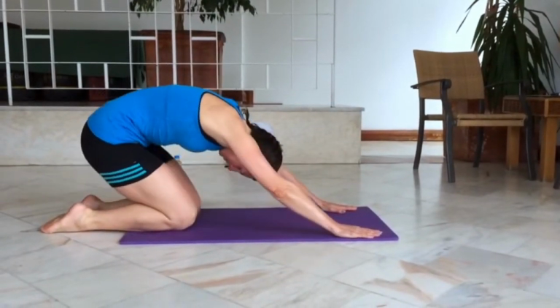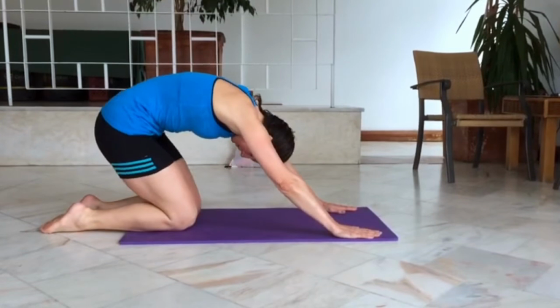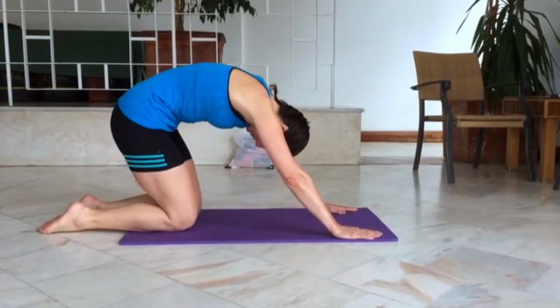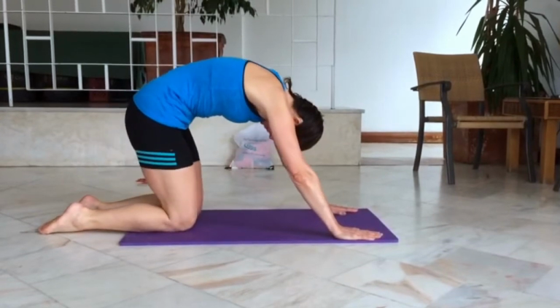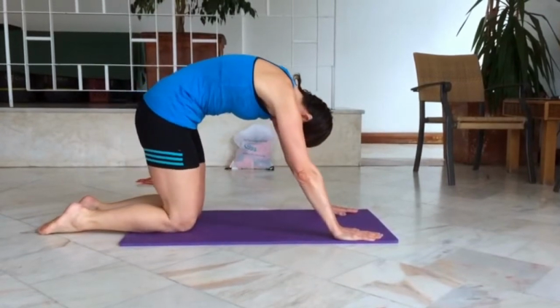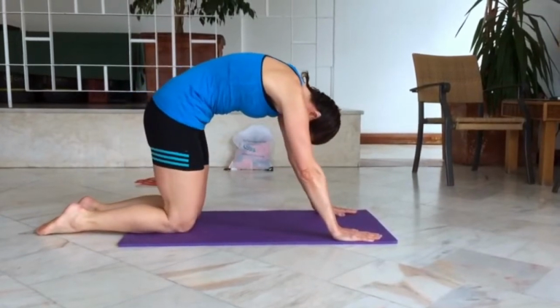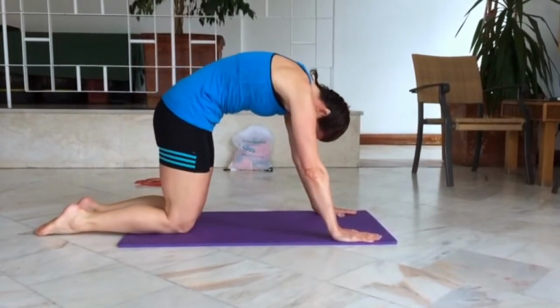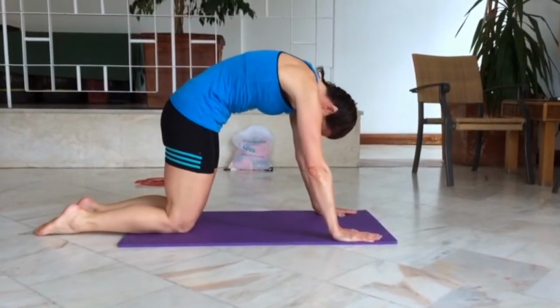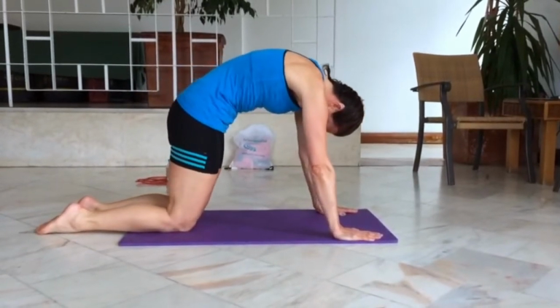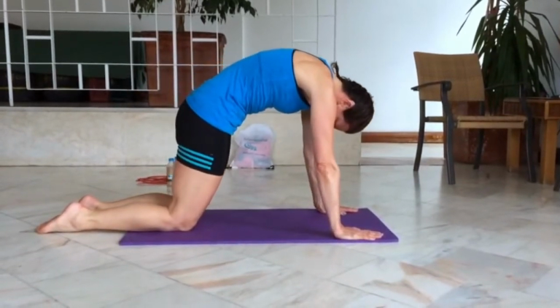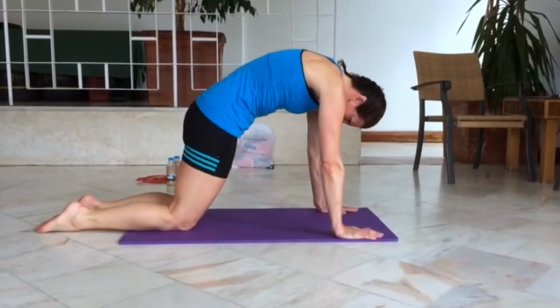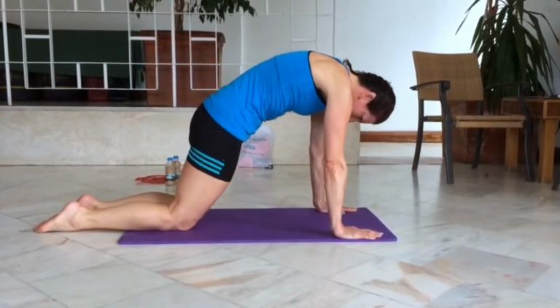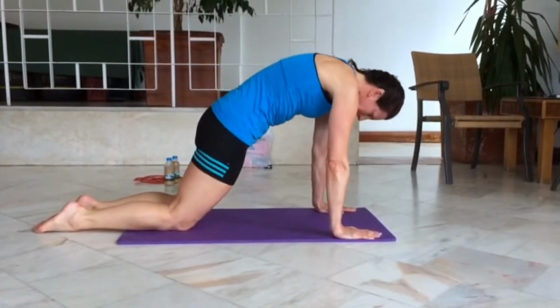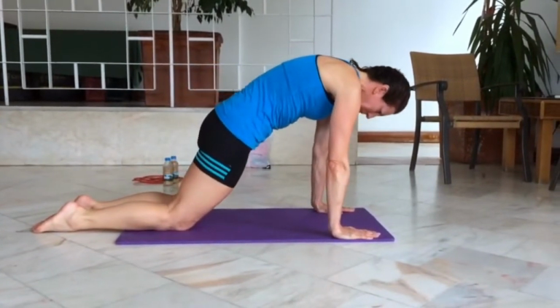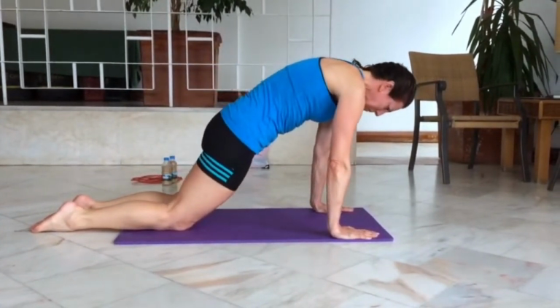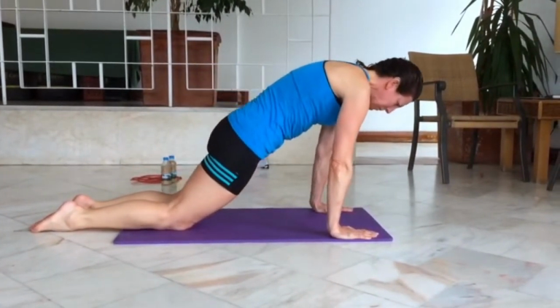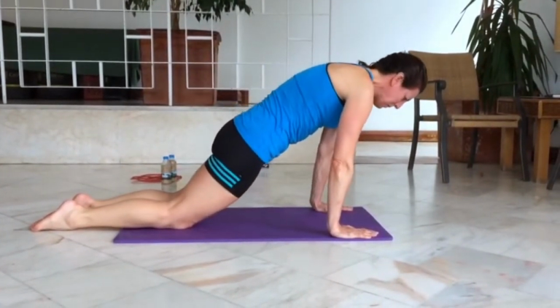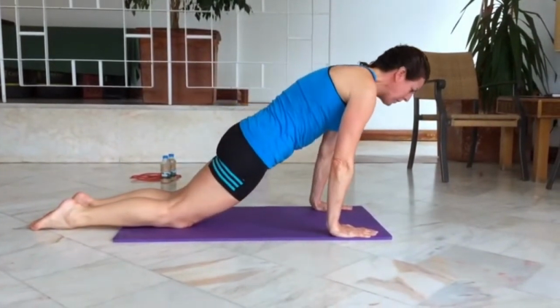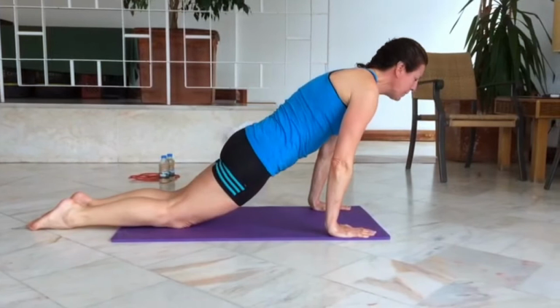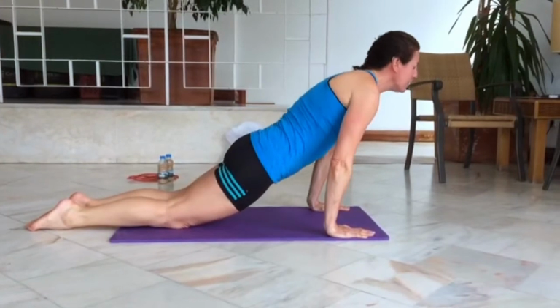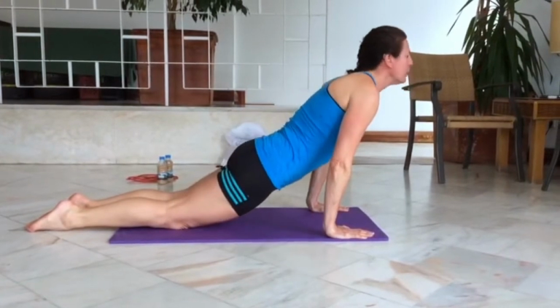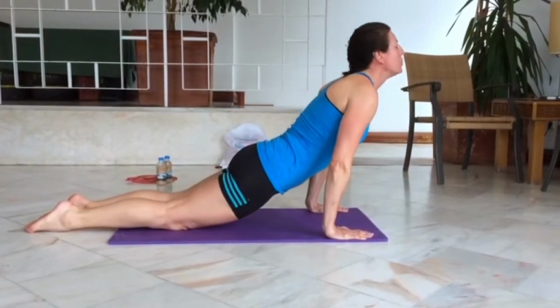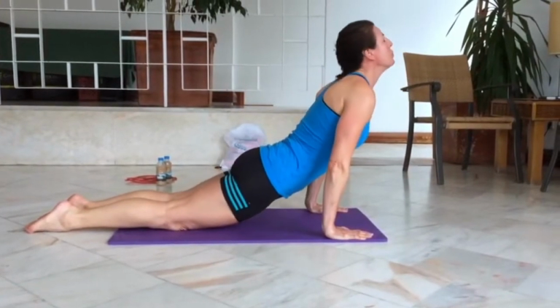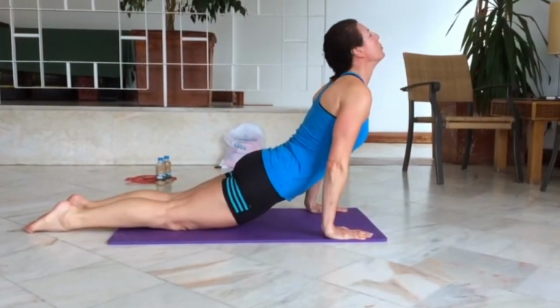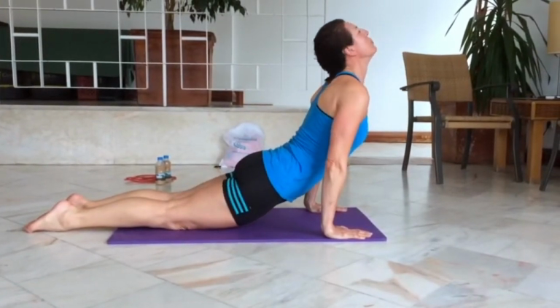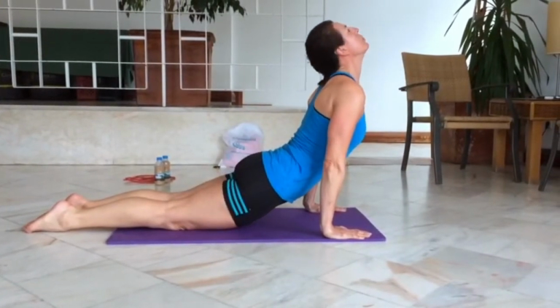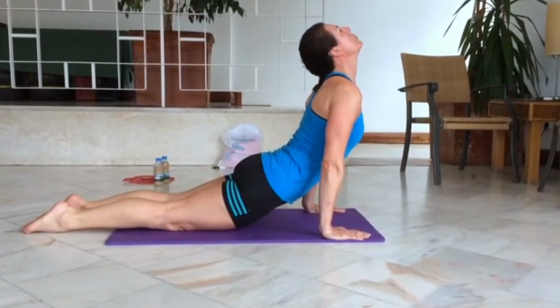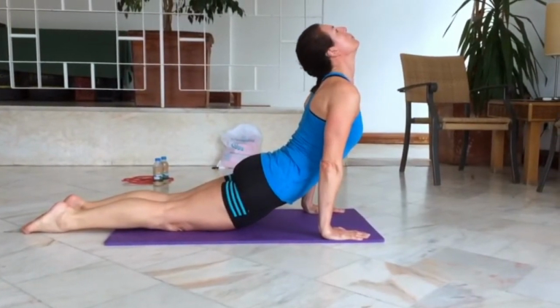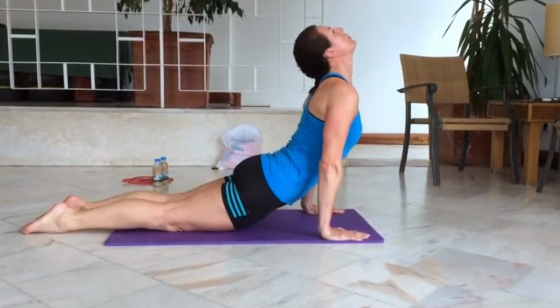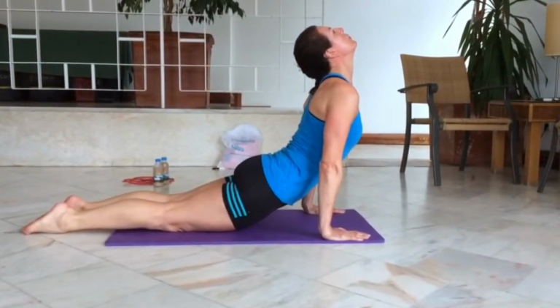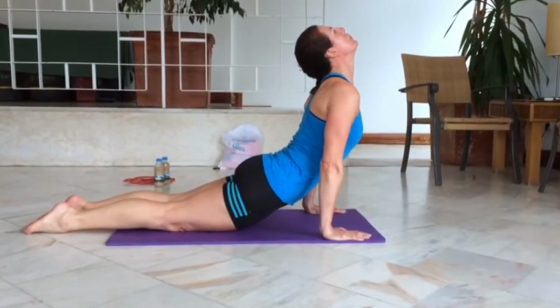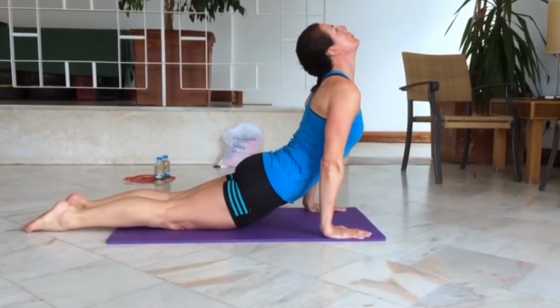The sequence starts off in child pose and from there we come up onto your hands and knees with a nice curve in the back. Drop your hips and lift your chest up, then return to the start.